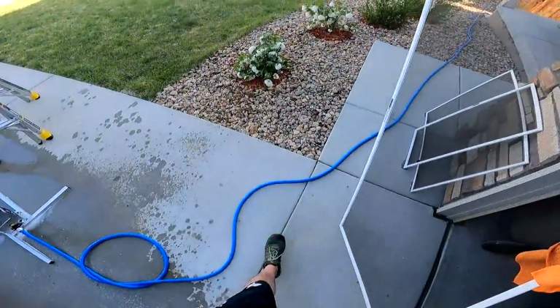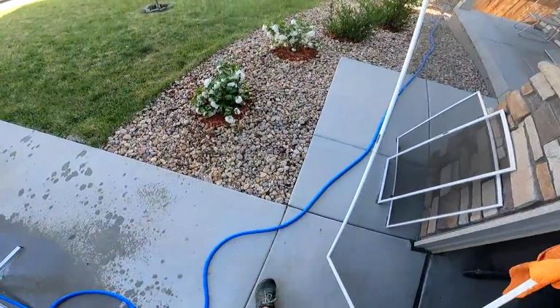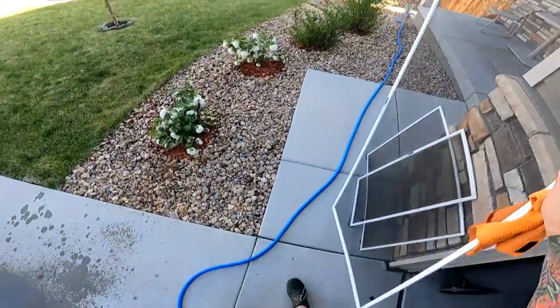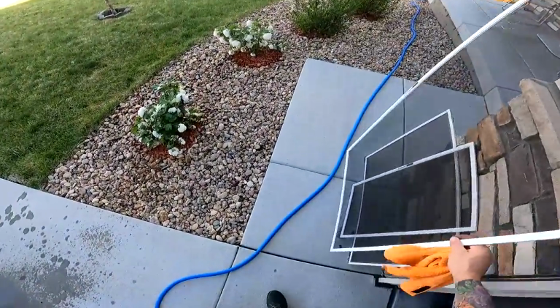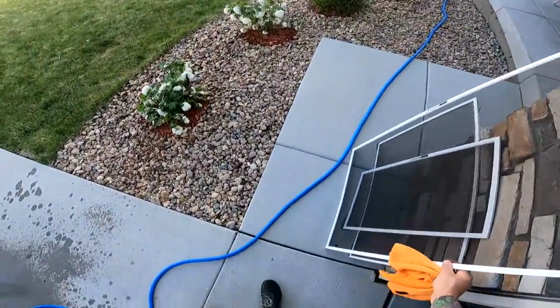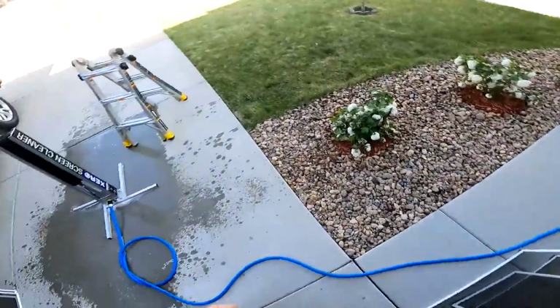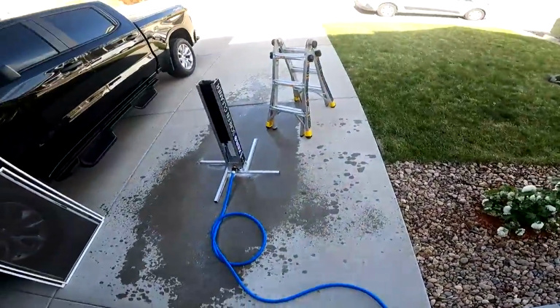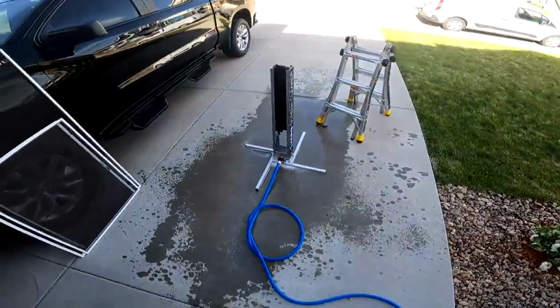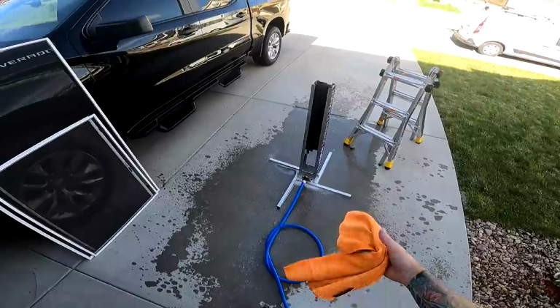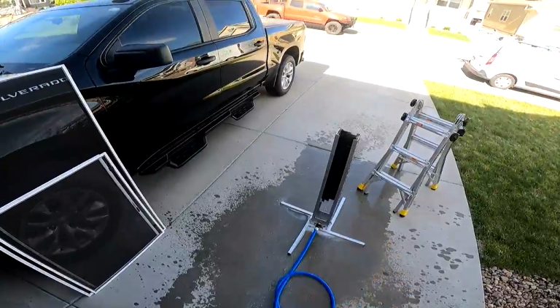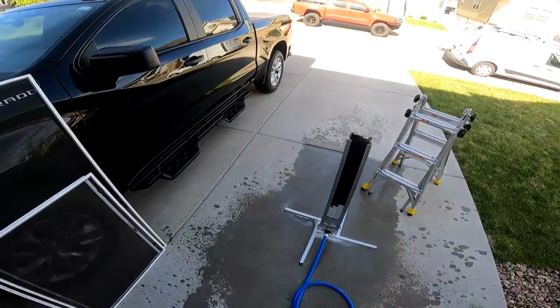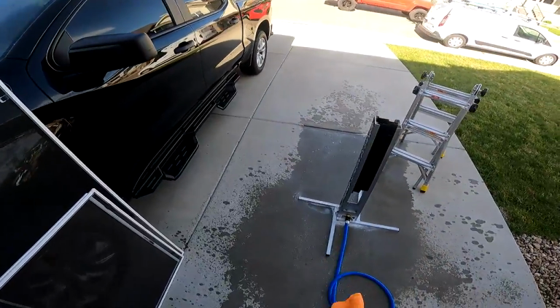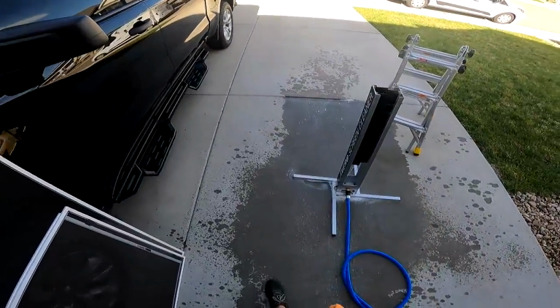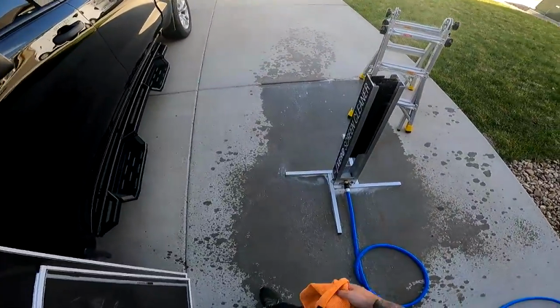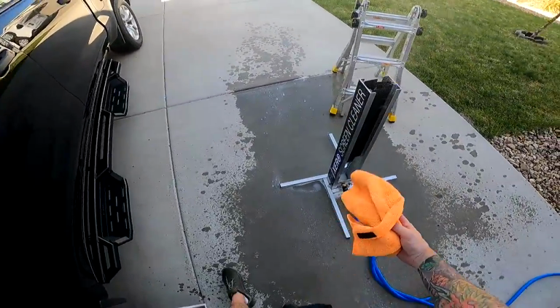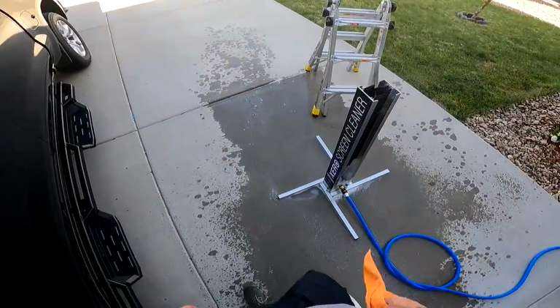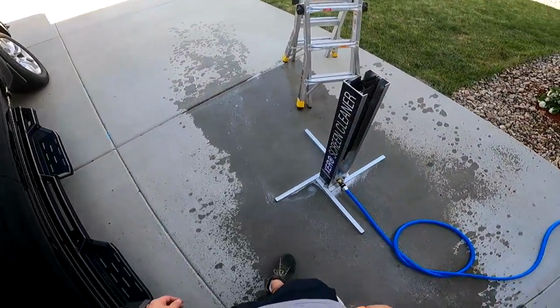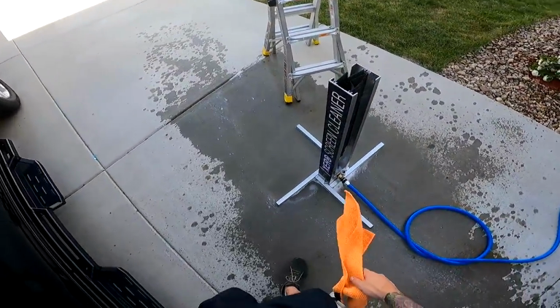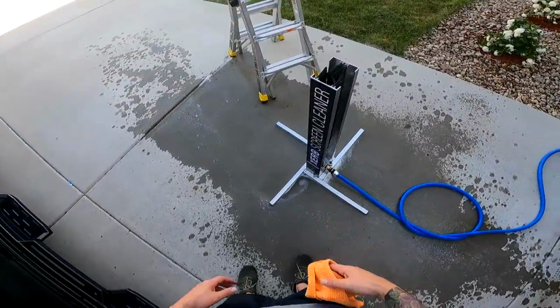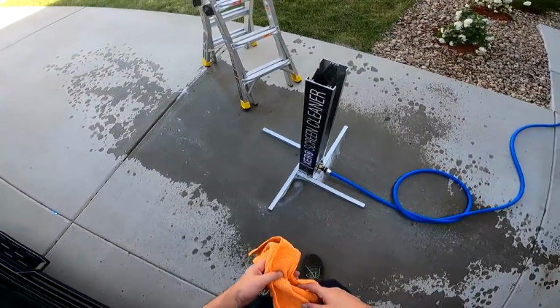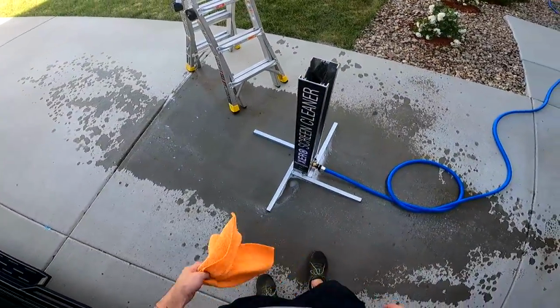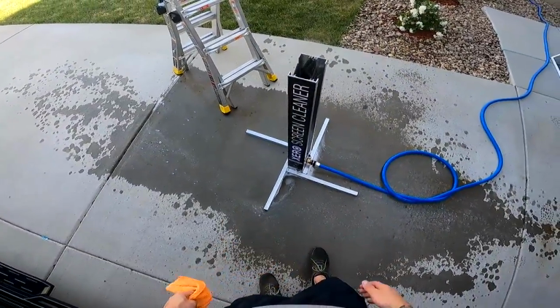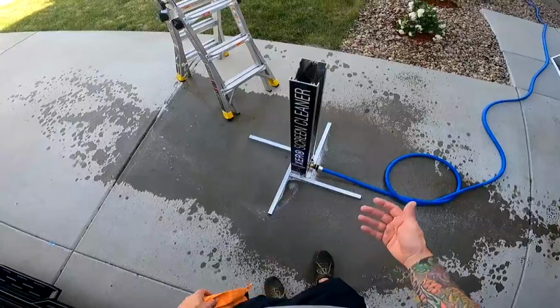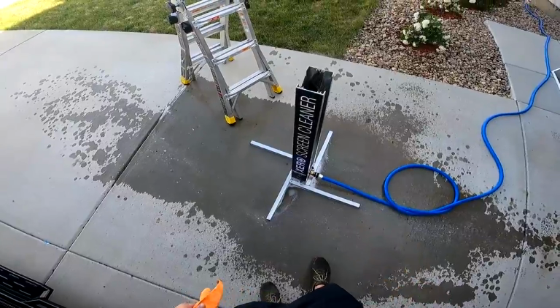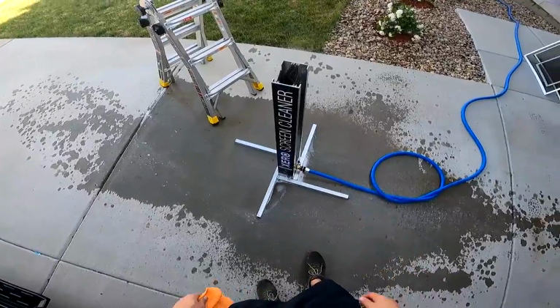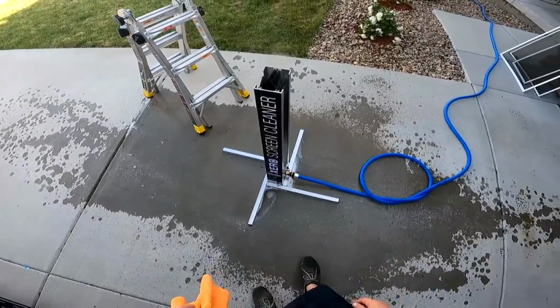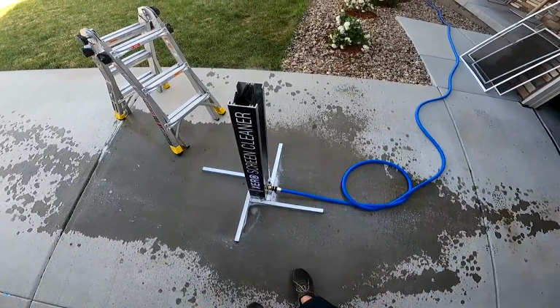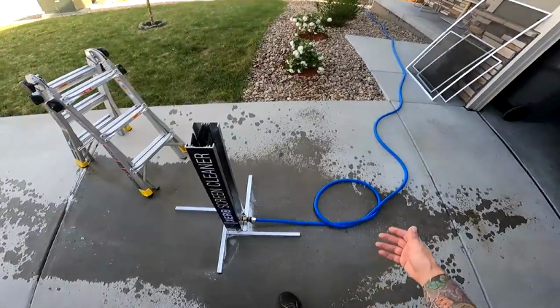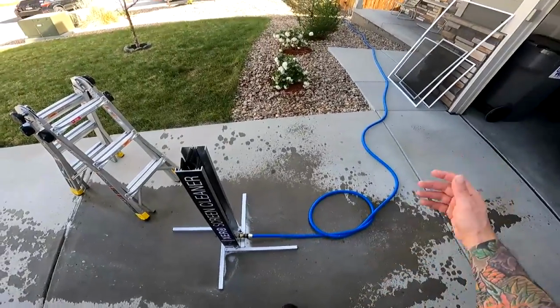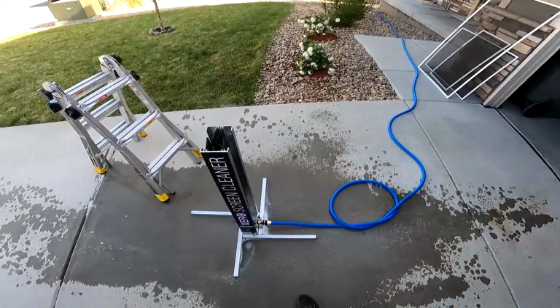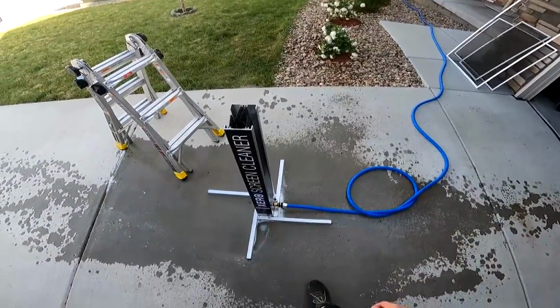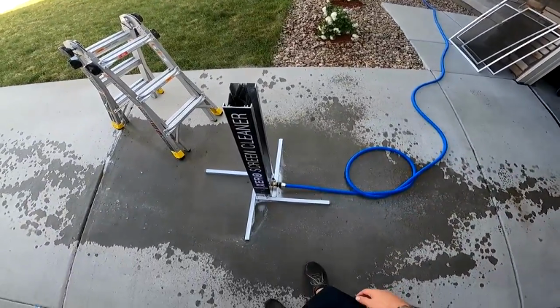Now it sounds really sales-pitchy, but it's true. If you talk to anyone that has one, it gets them more work — because these aren't sold at Home Depot or Lowe's or anything. But that's pretty much it with the Xero Screen Cleaner as far as how I clean screens with it.